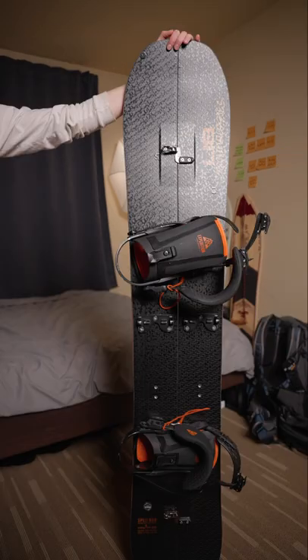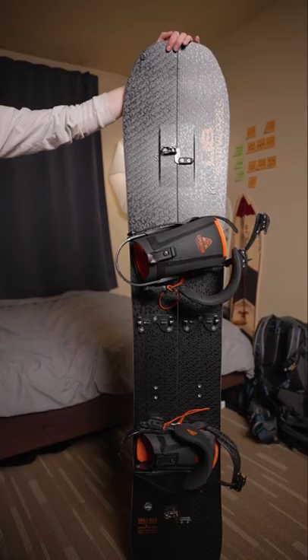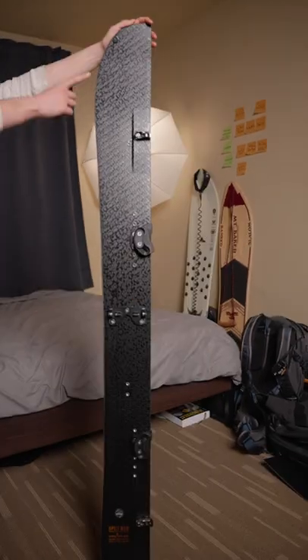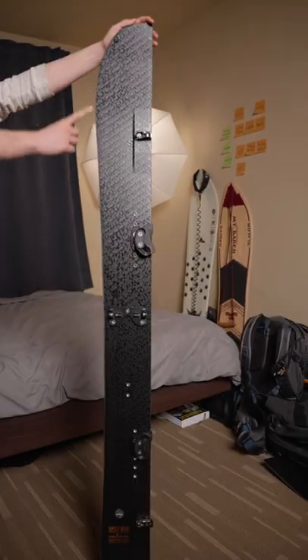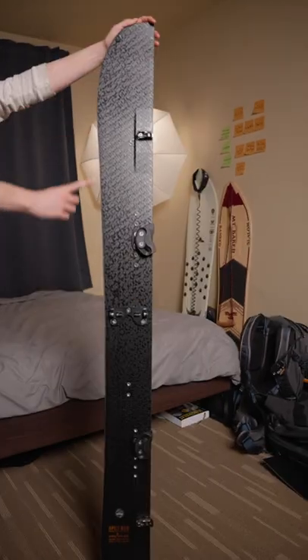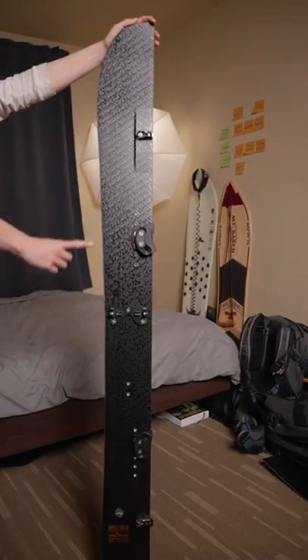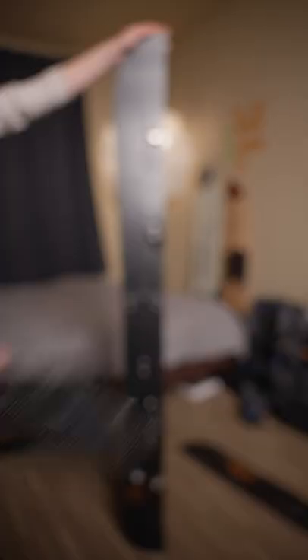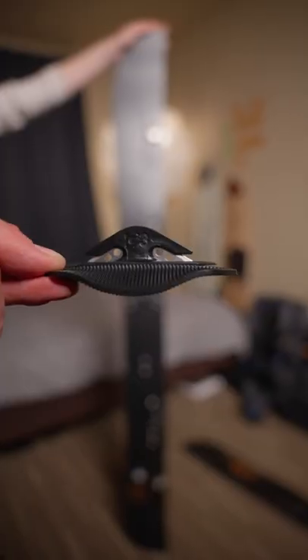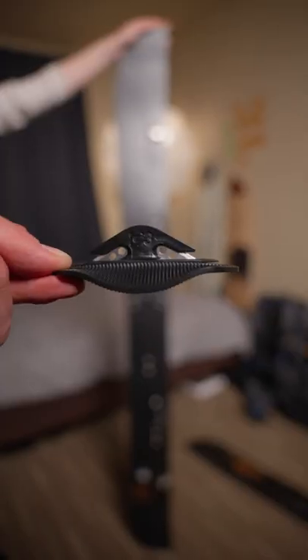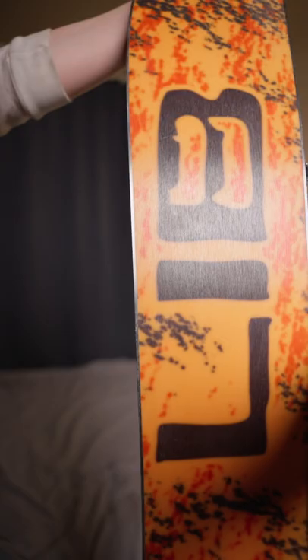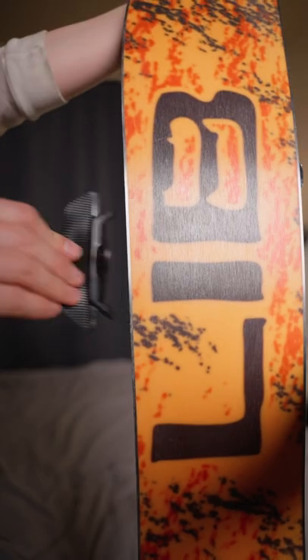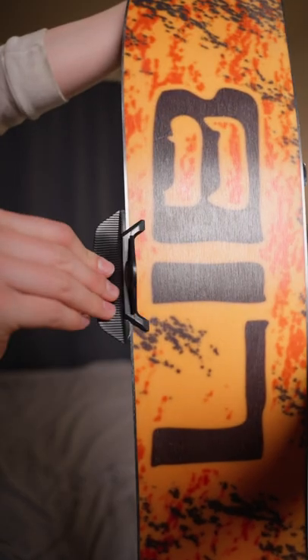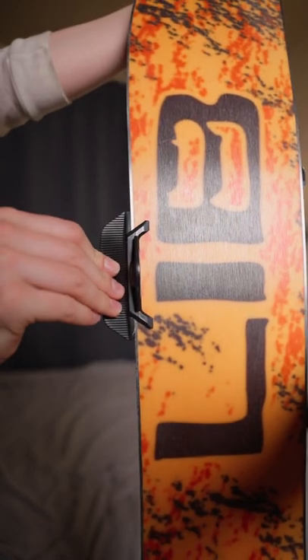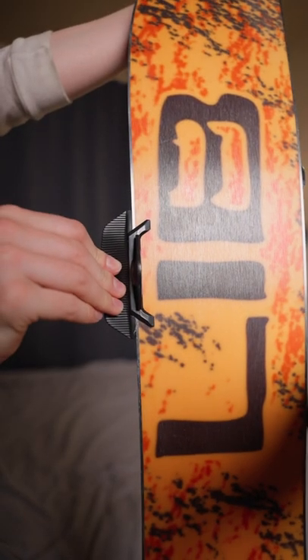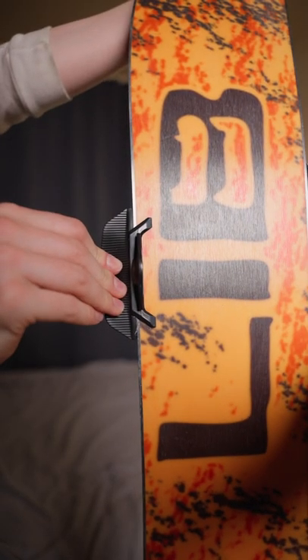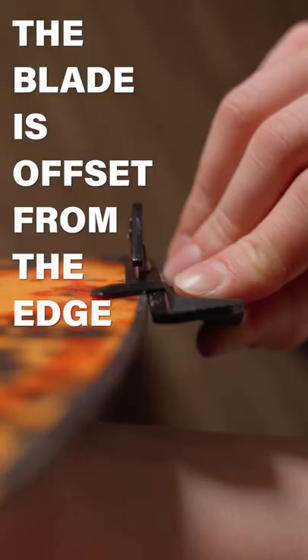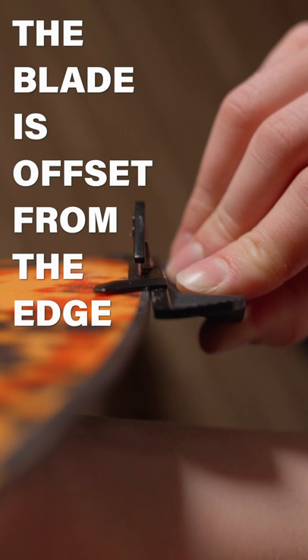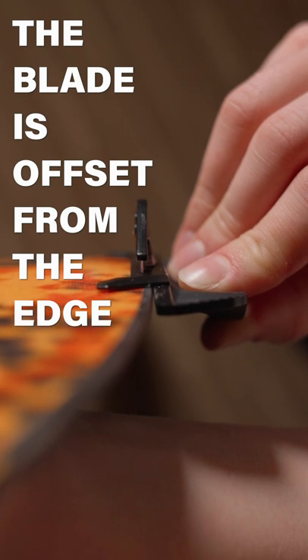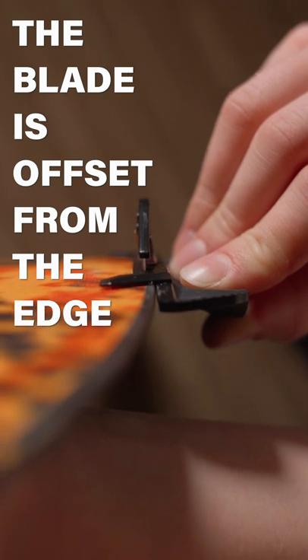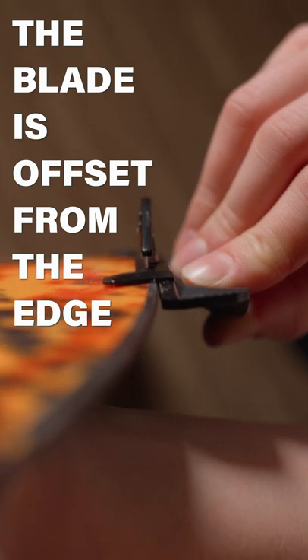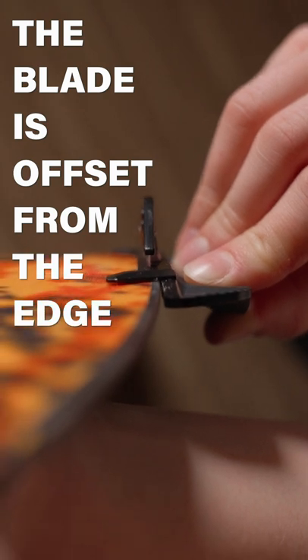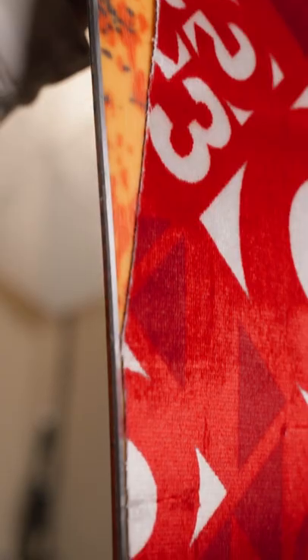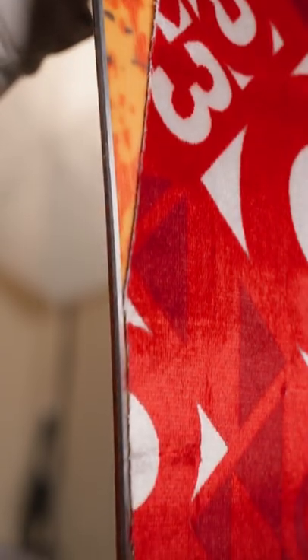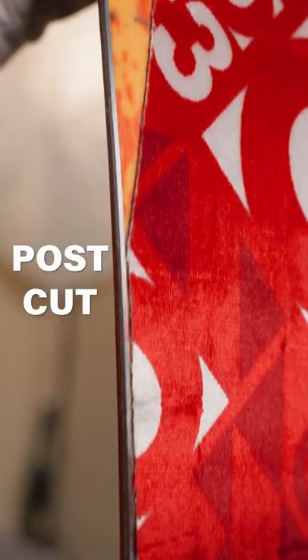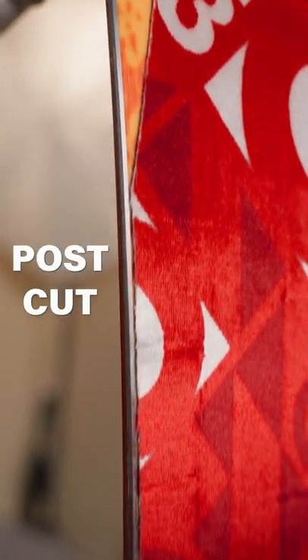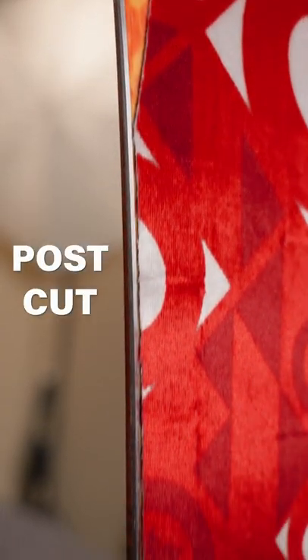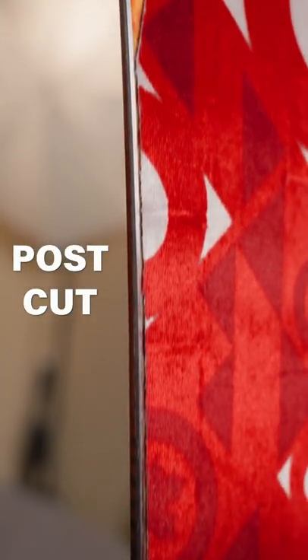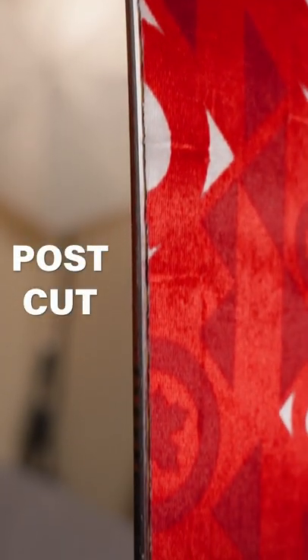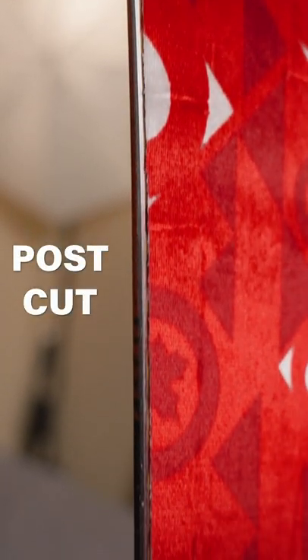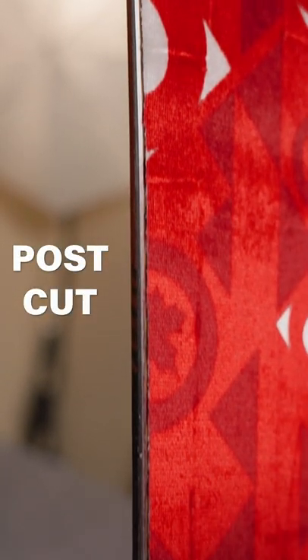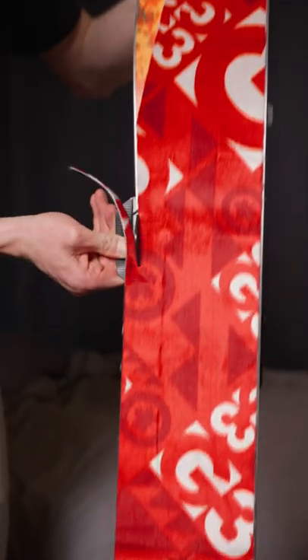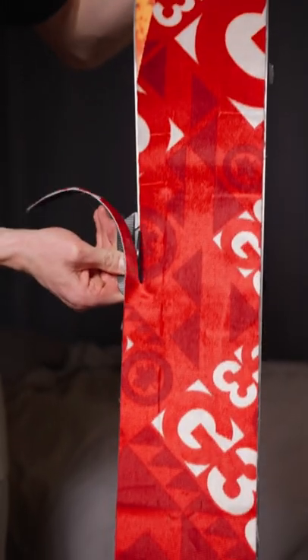The splitboard has a curved edge. We're going to use this tool to cut that curve into the skin. This tool is also specifically built to leave just the metal edge of the board showing. So let's cut skin.